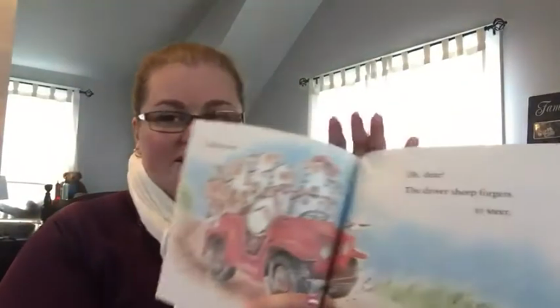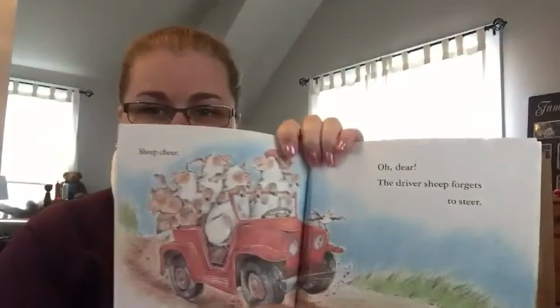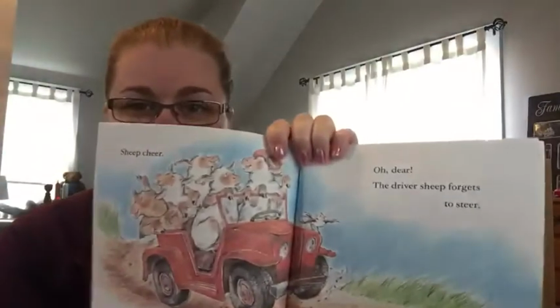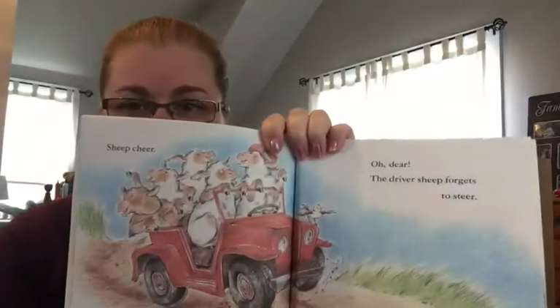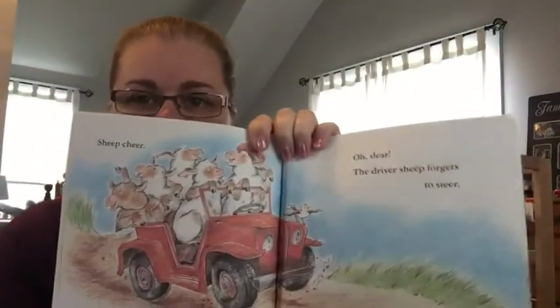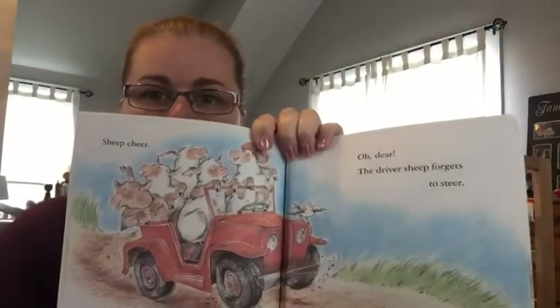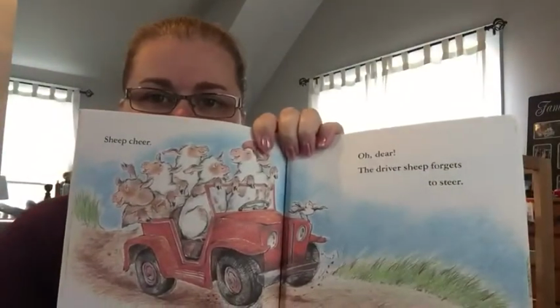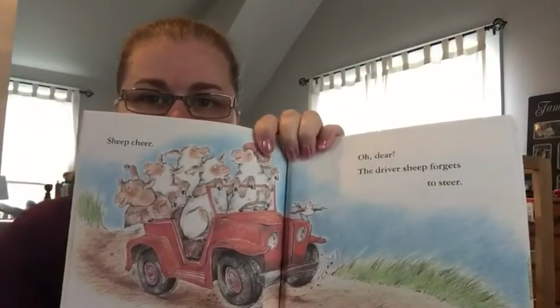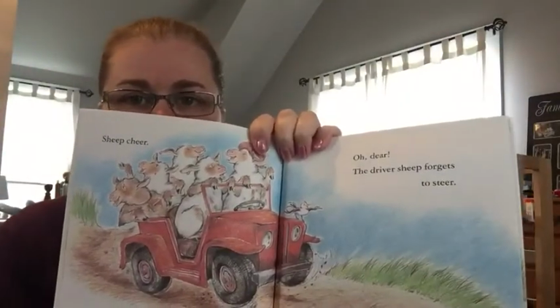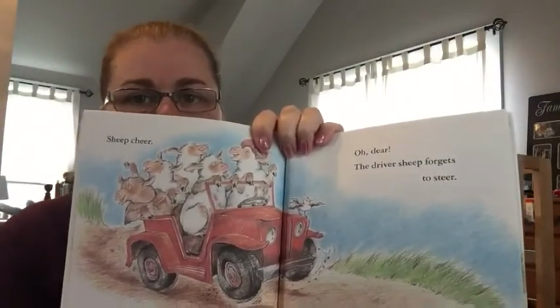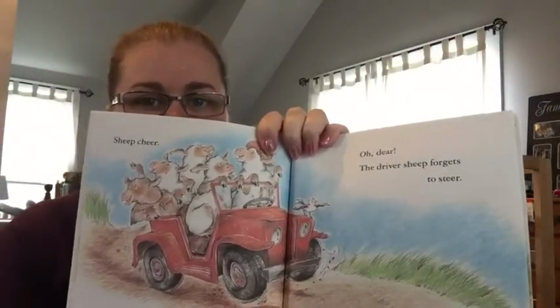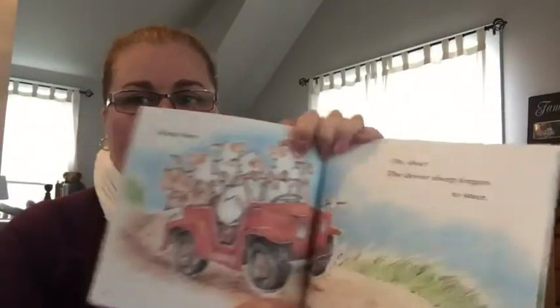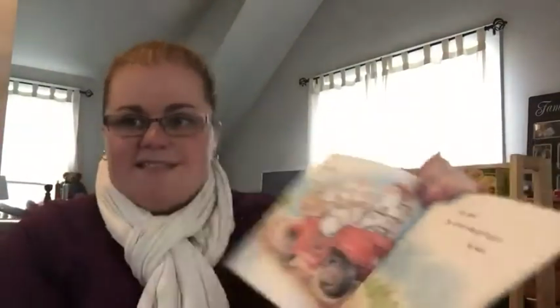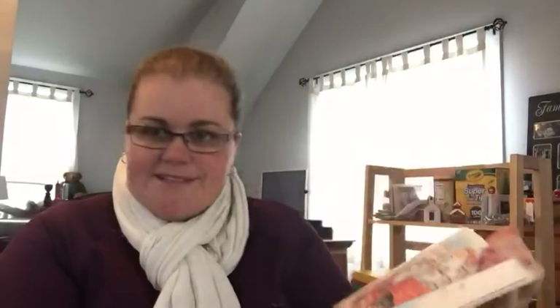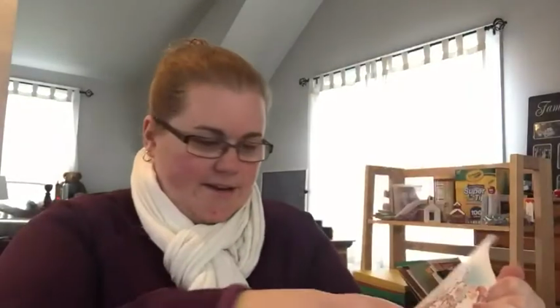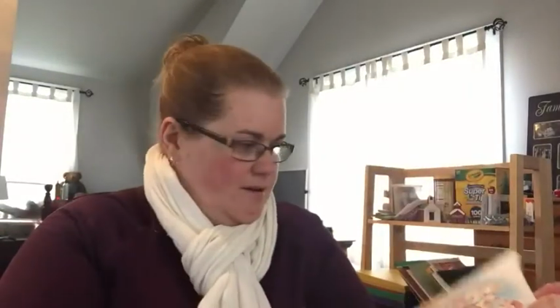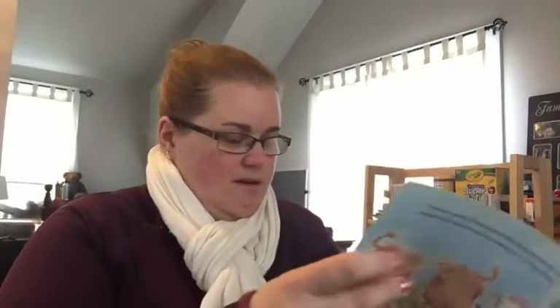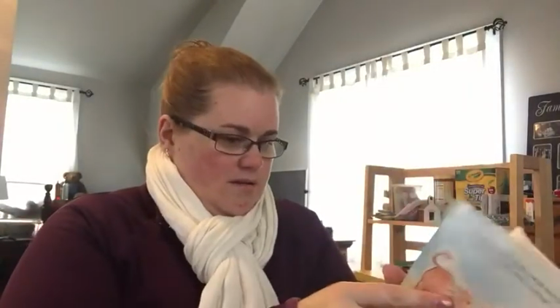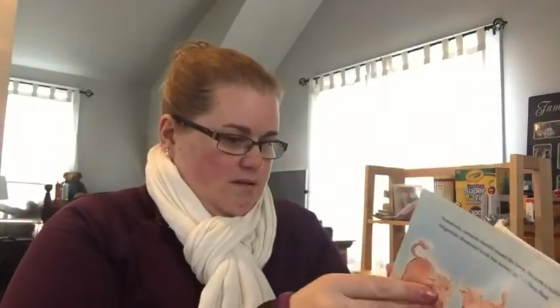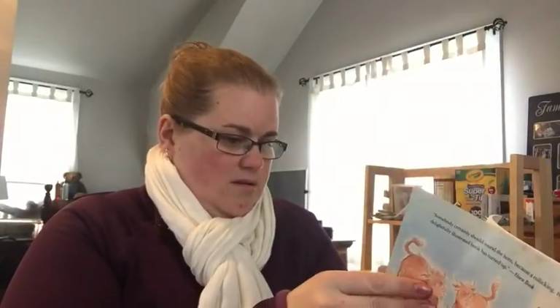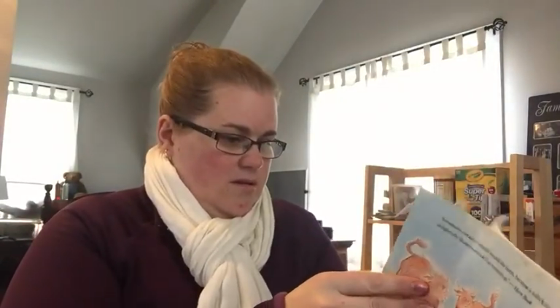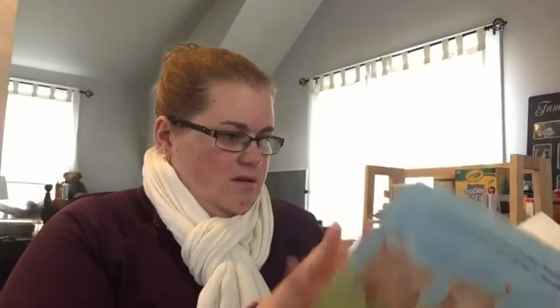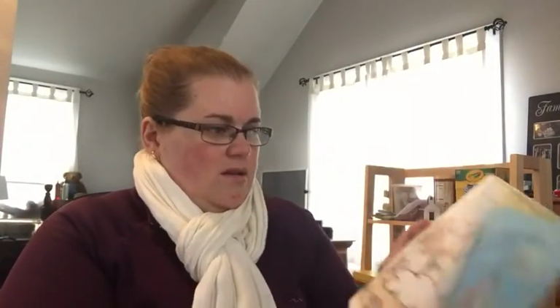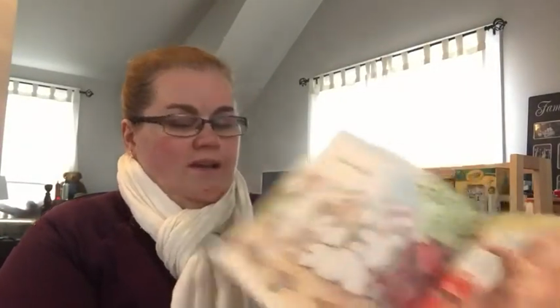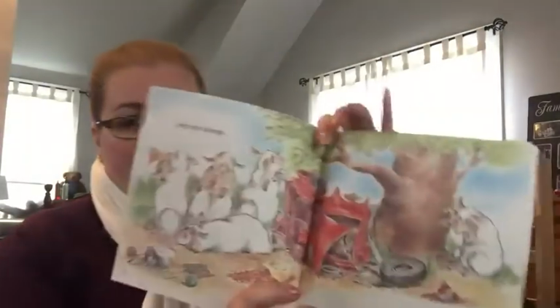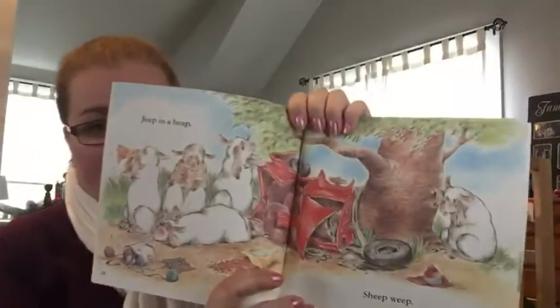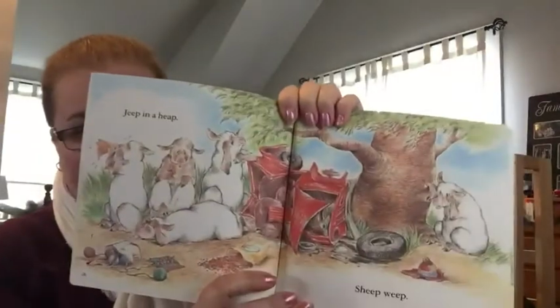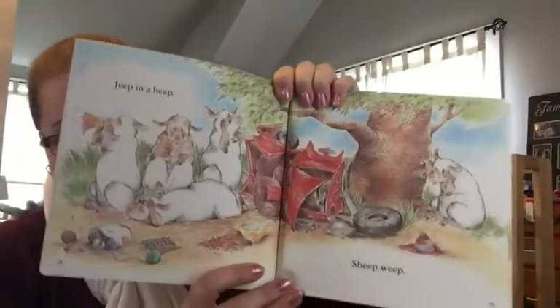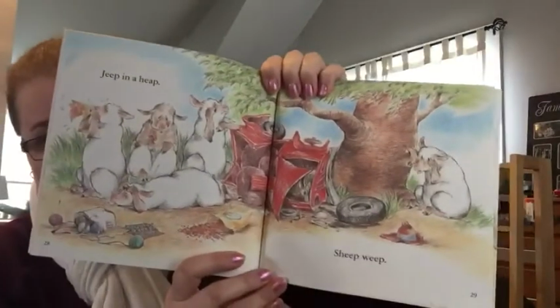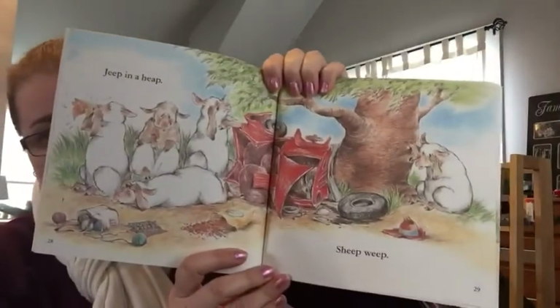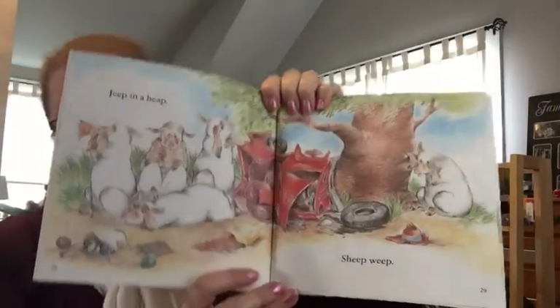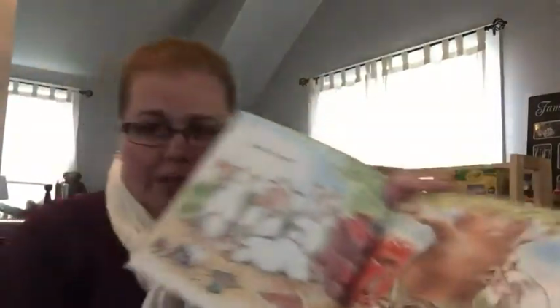Sheep cheer. Oh dear. The driver sheep forgets to steer. Jeep in a heap. Sheep weep.